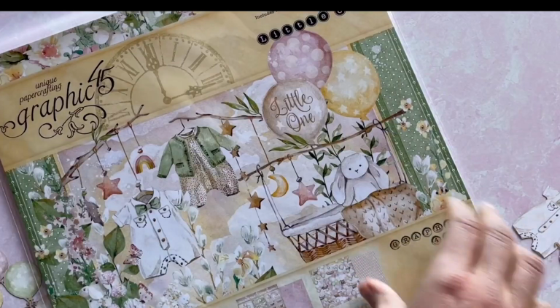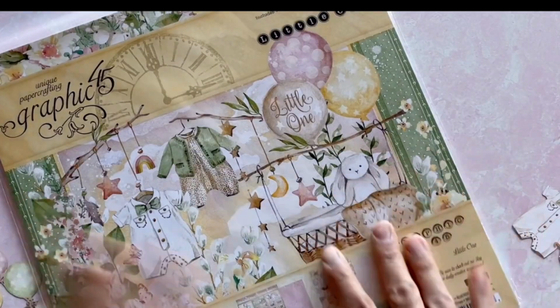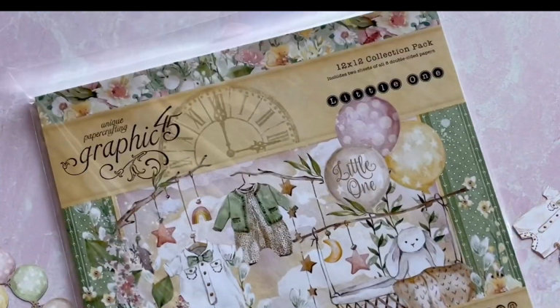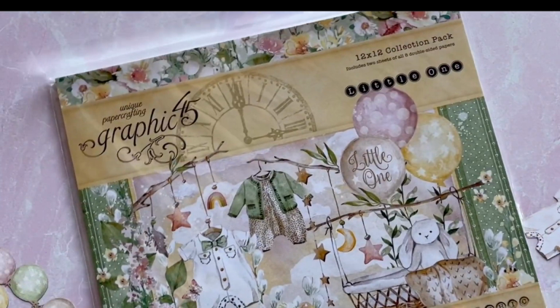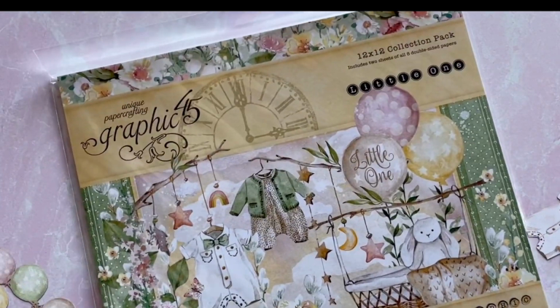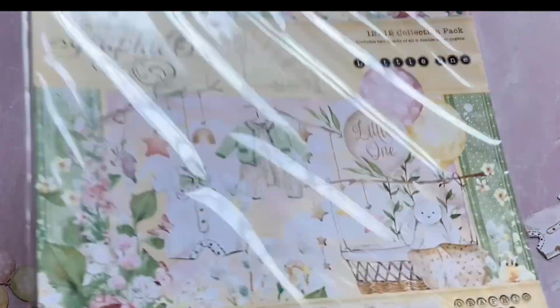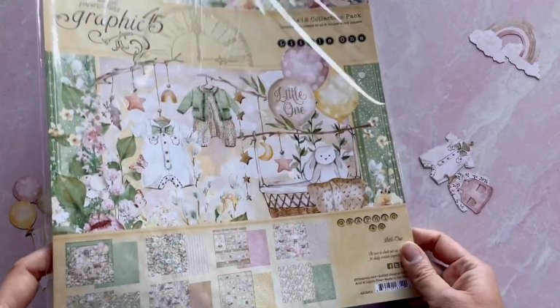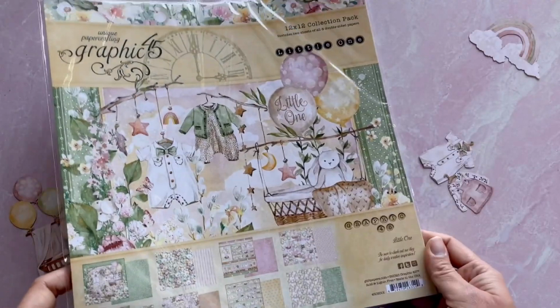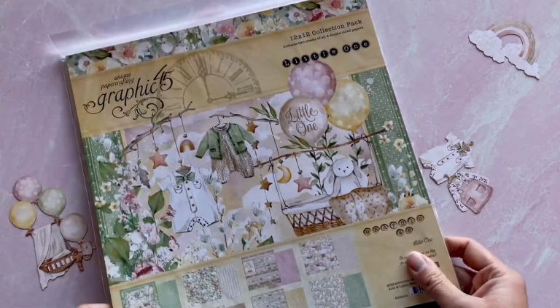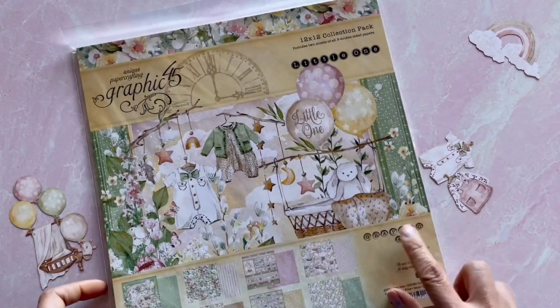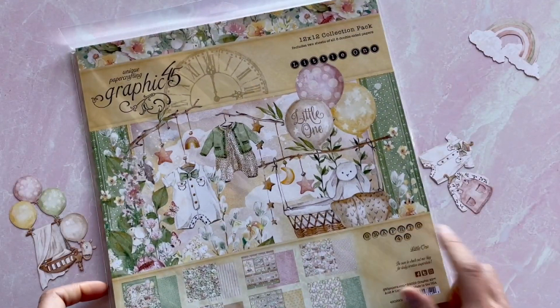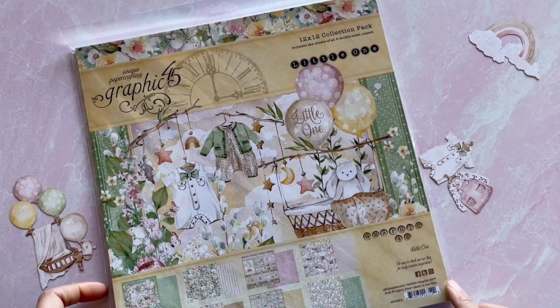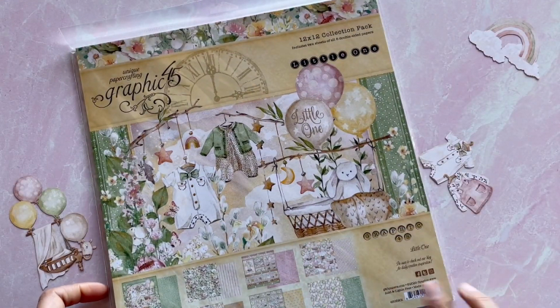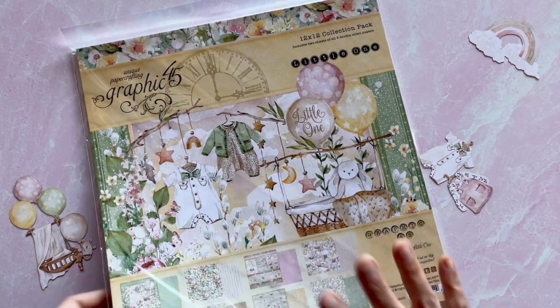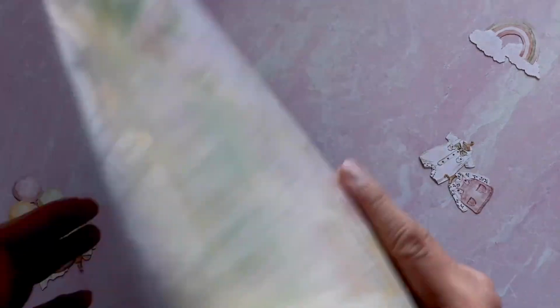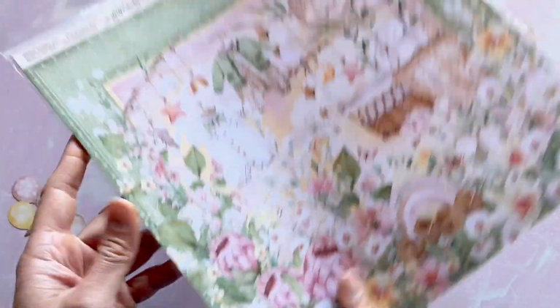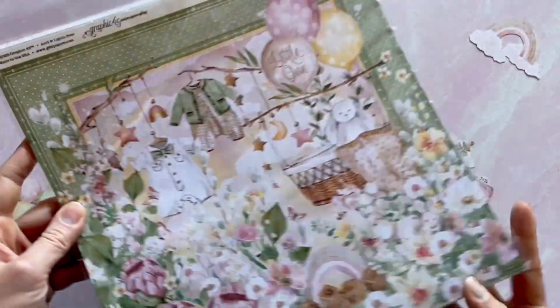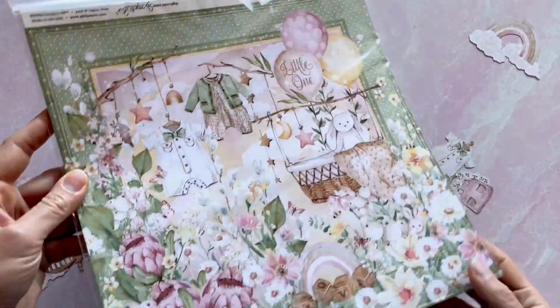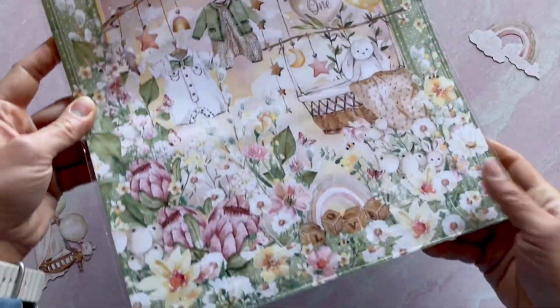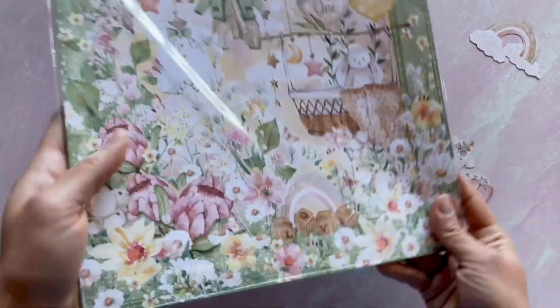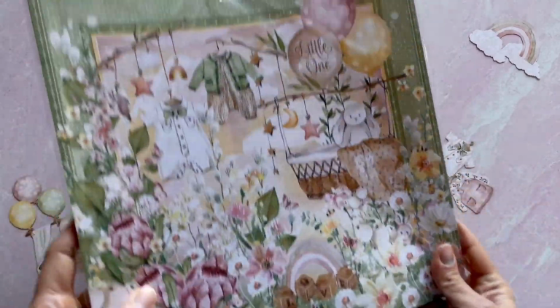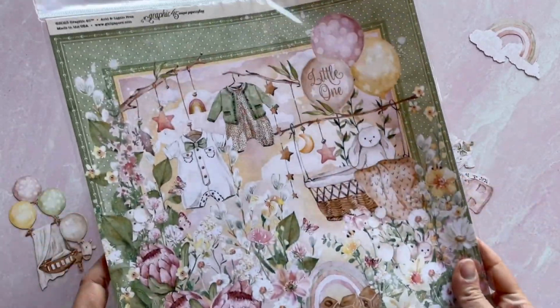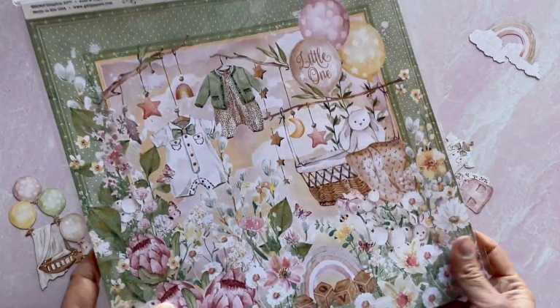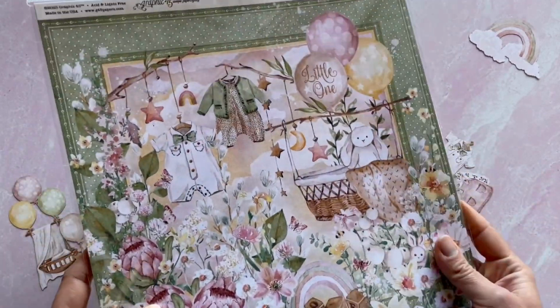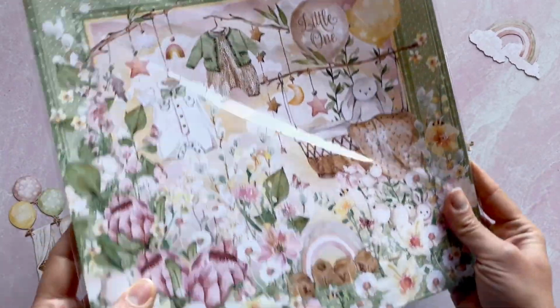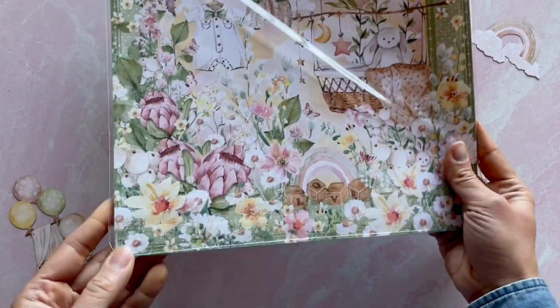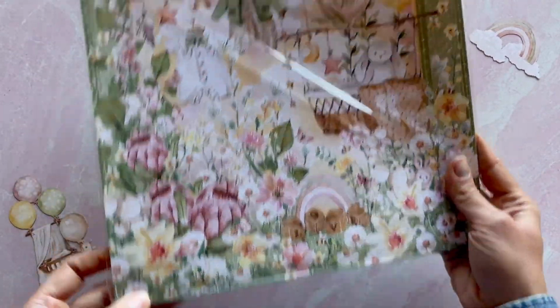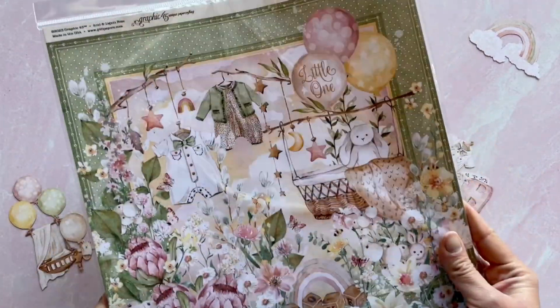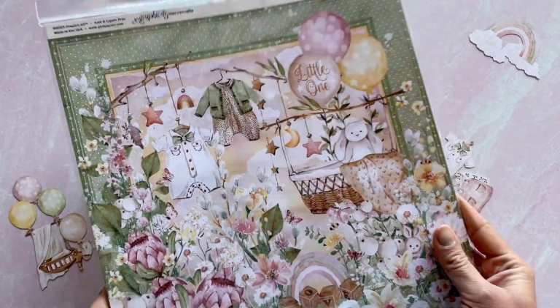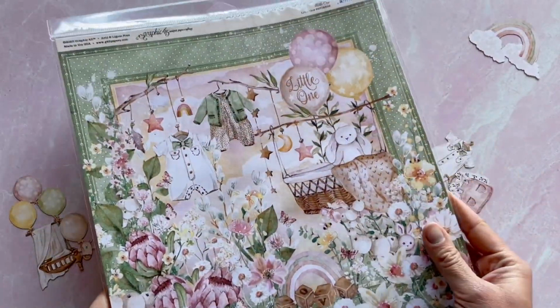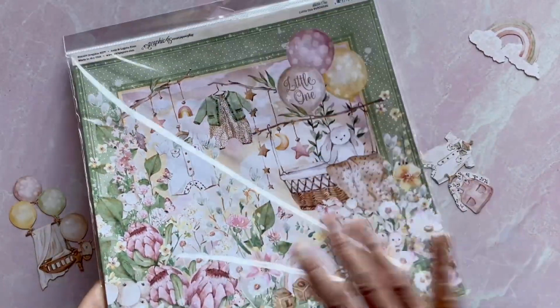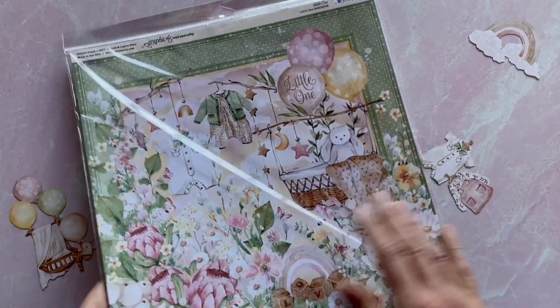Here we have that 12x12. You're going to get two of each of those sheets in here, so you're going to get 16 papers — giving you plenty to create lots of beautiful projects with this Little One collection.